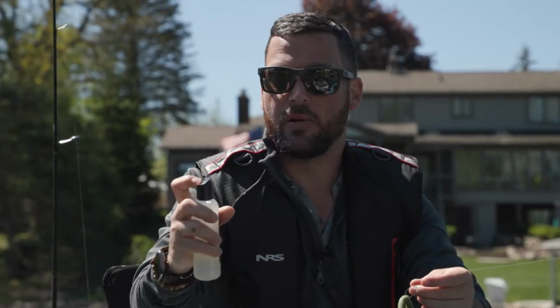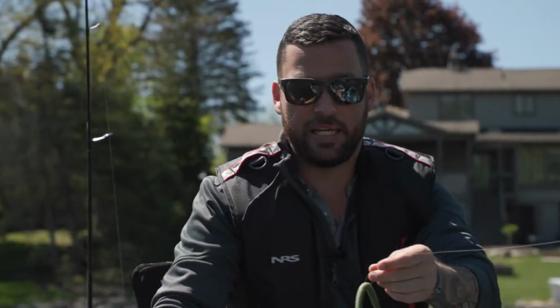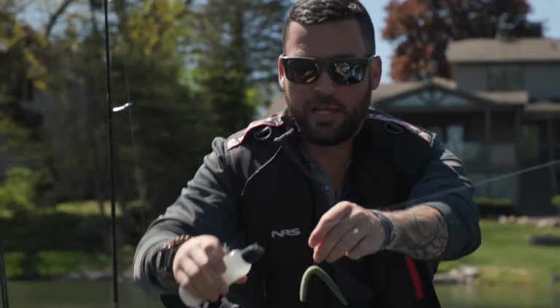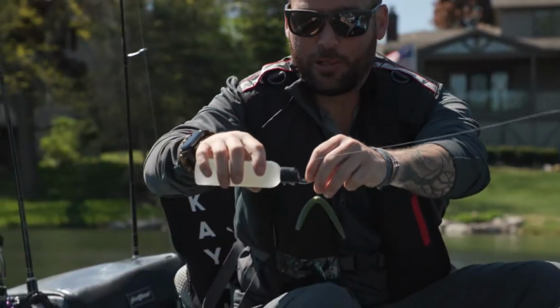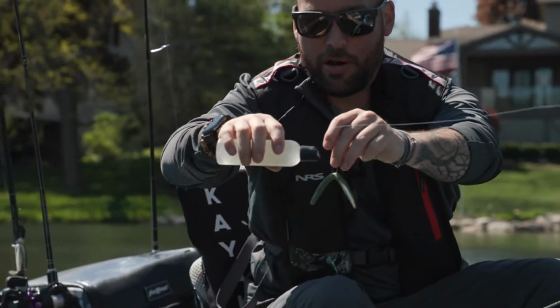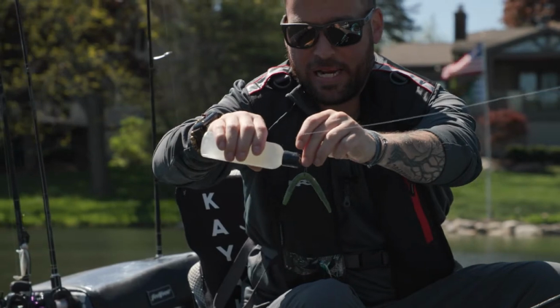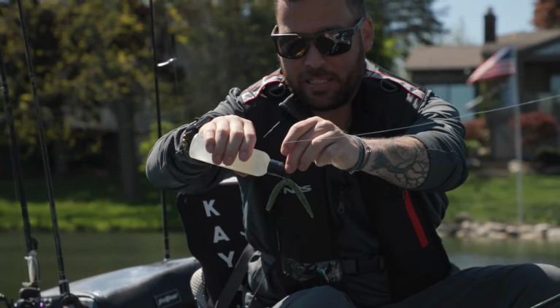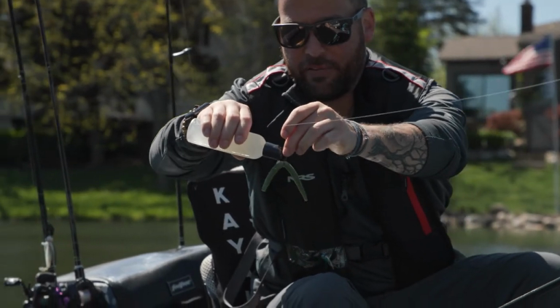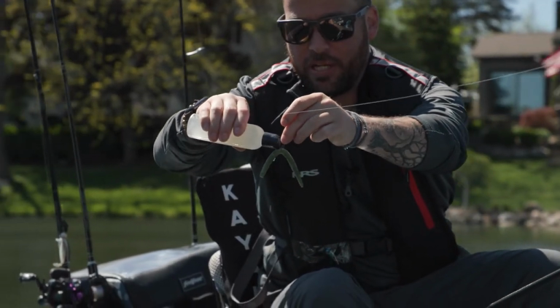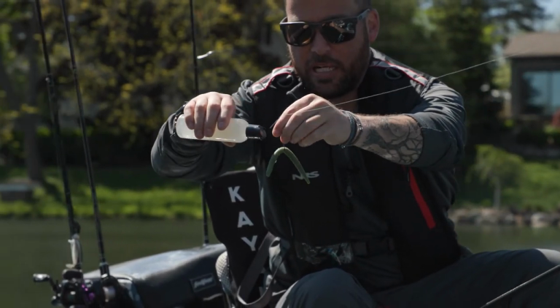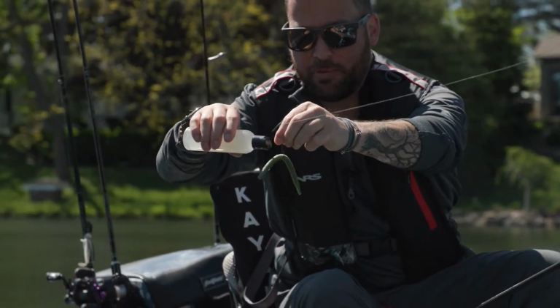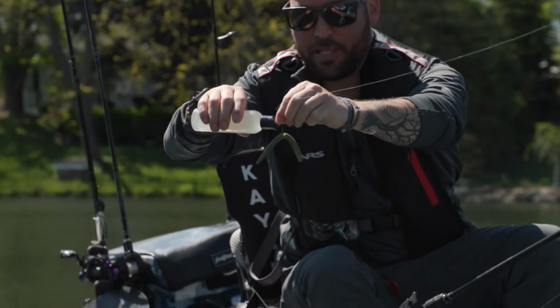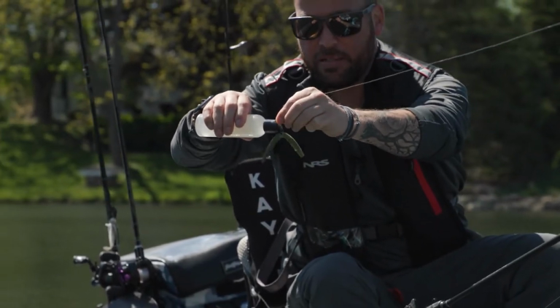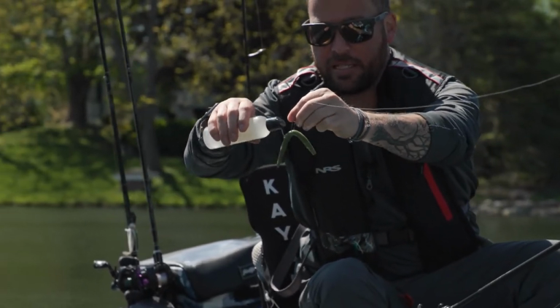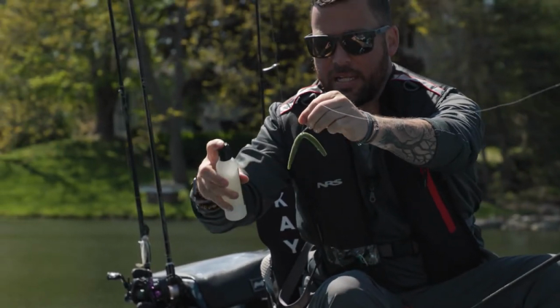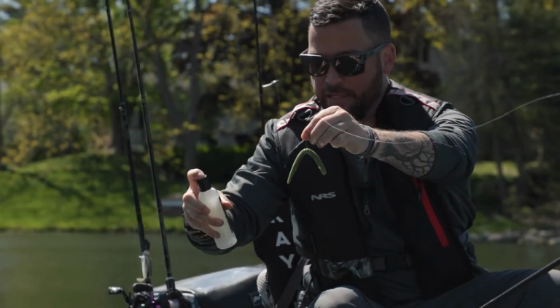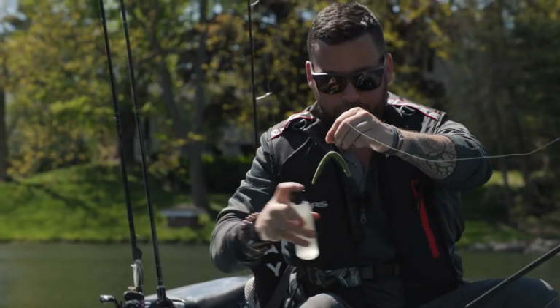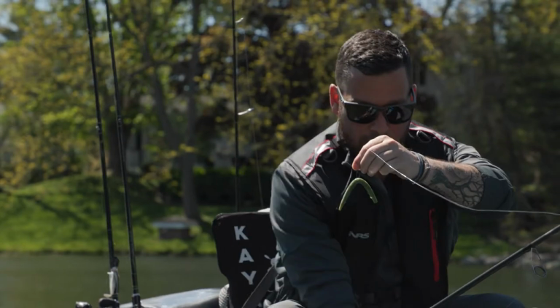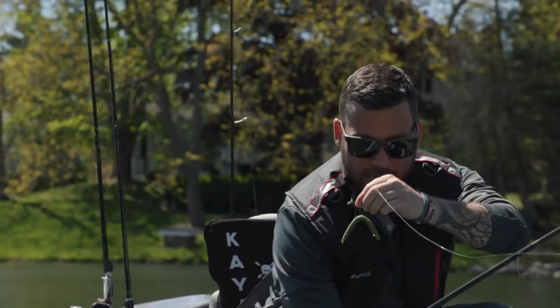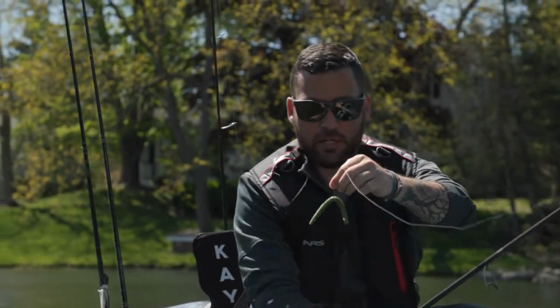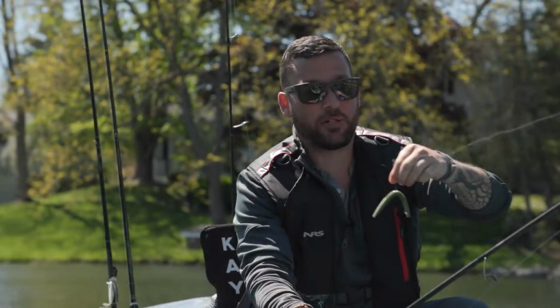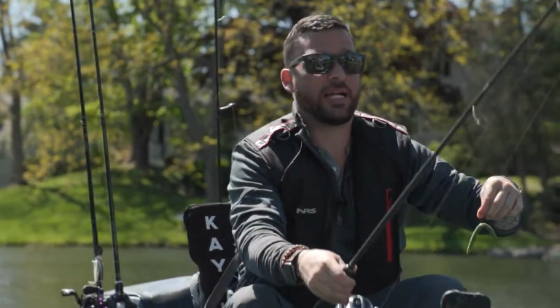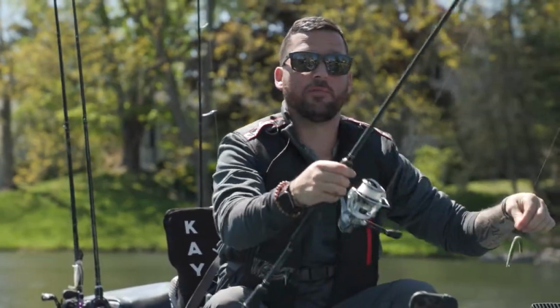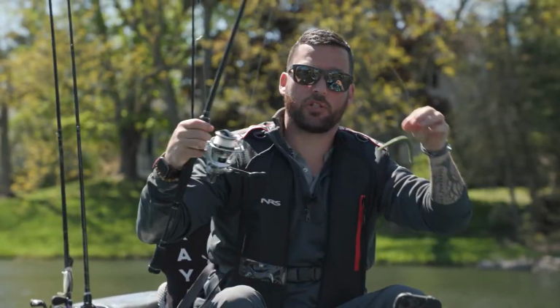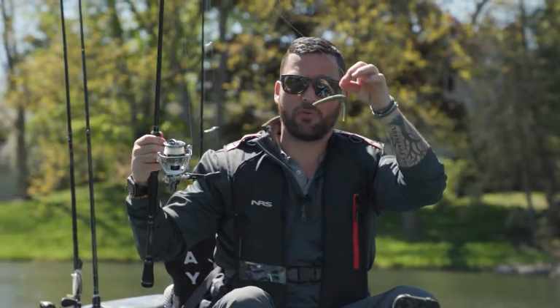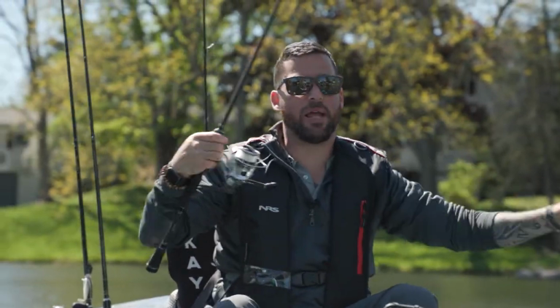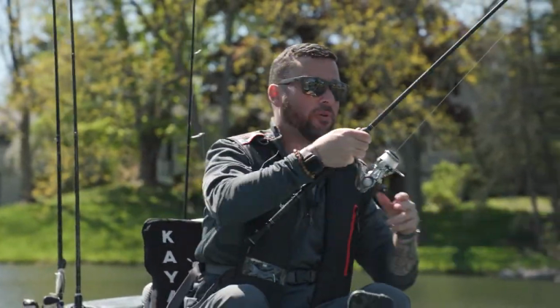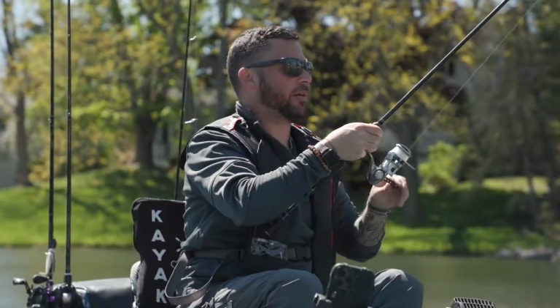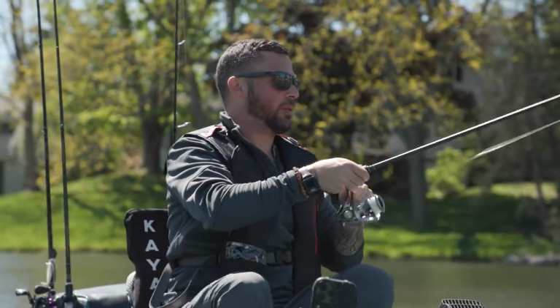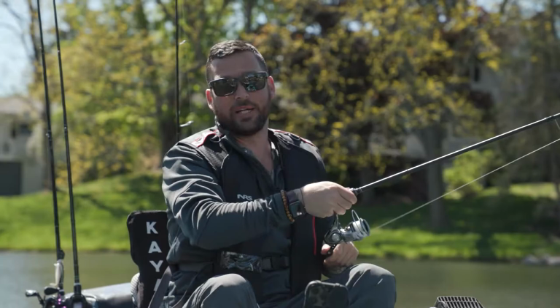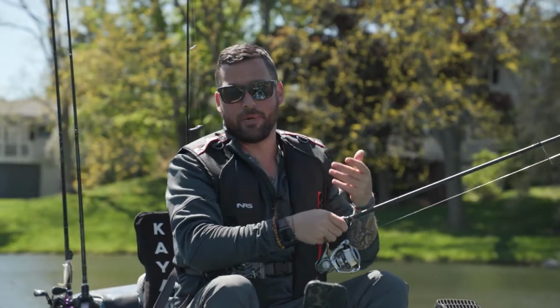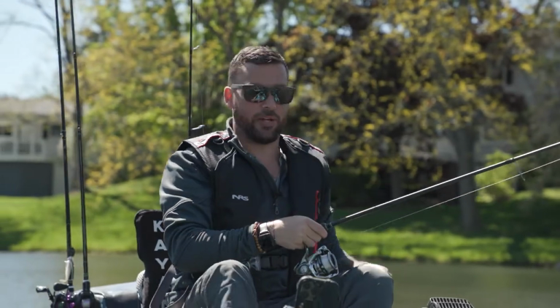I hold it over the water so my kayak doesn't smell like fish, and I just put a couple drops on that side and that side. What that's going to do is create a little bit of attraction around my bait when I throw it in the water, so hopefully it'll help me get another fish.